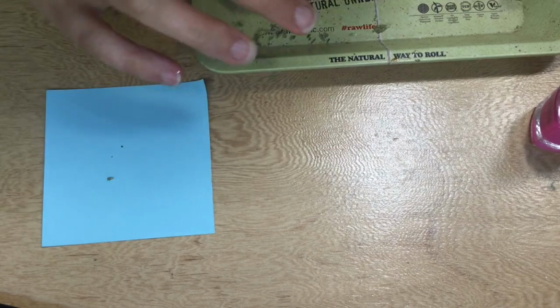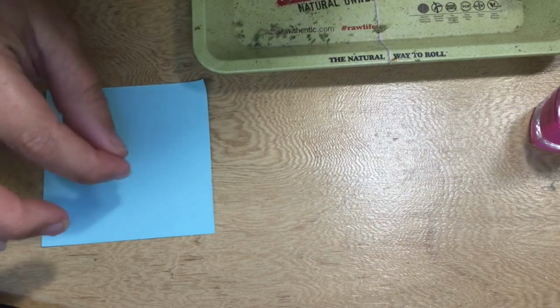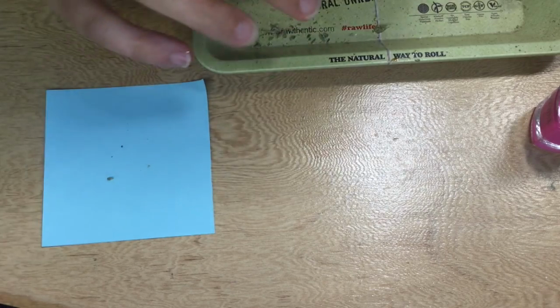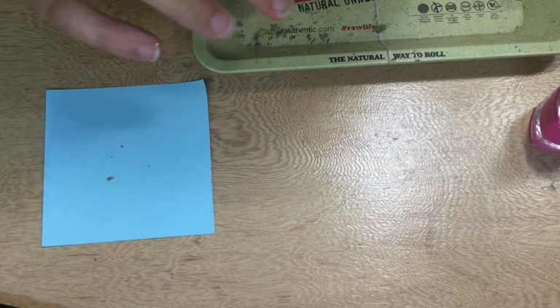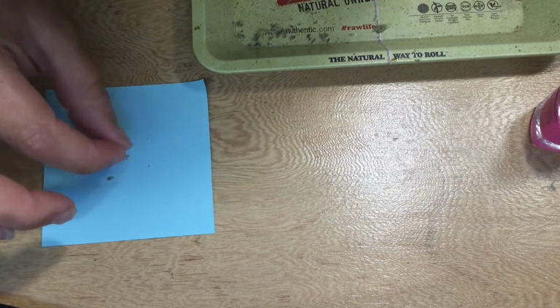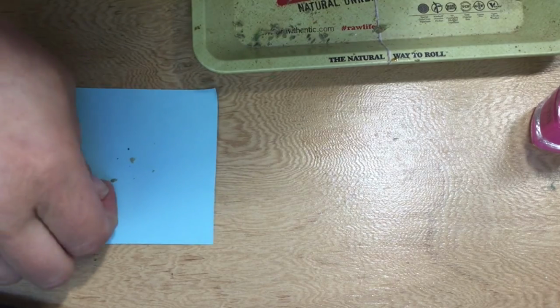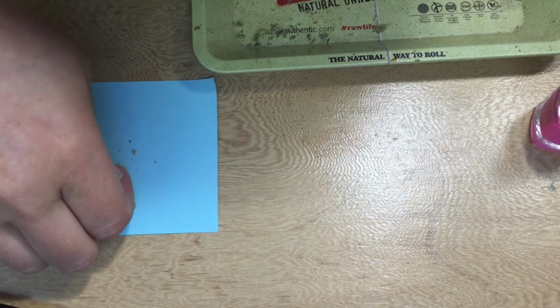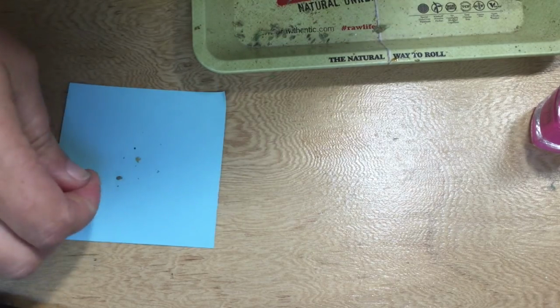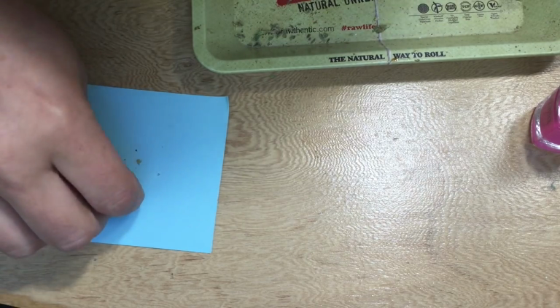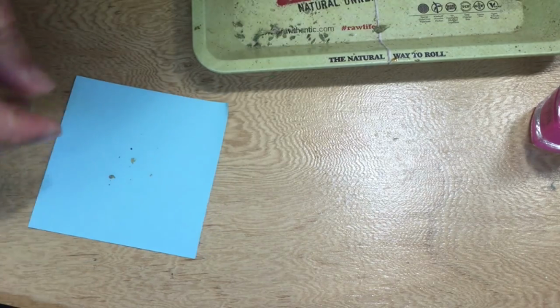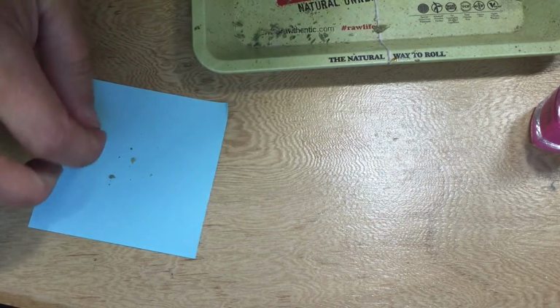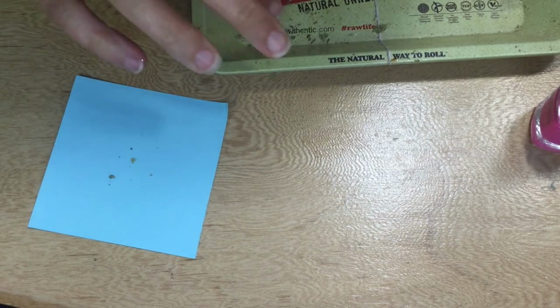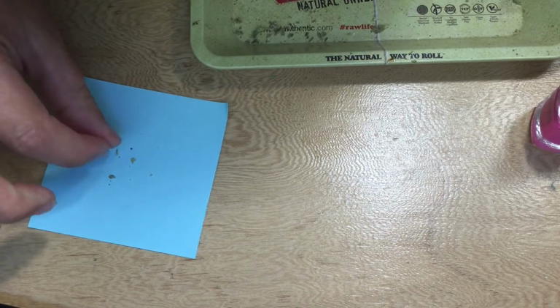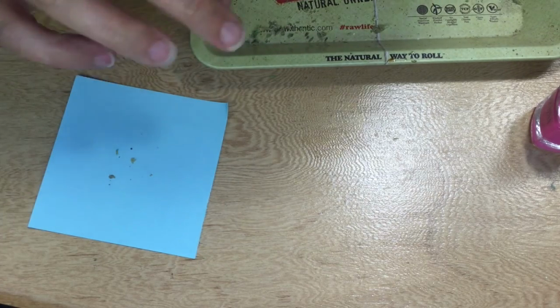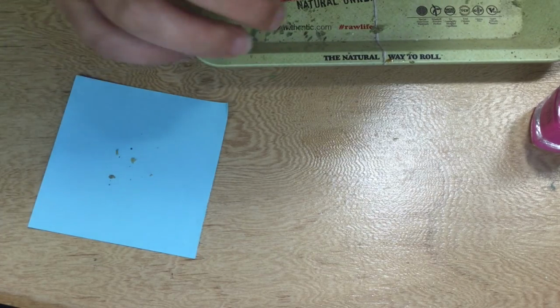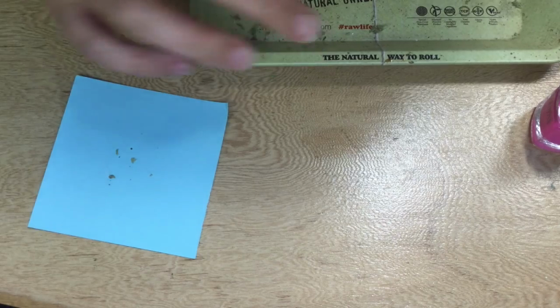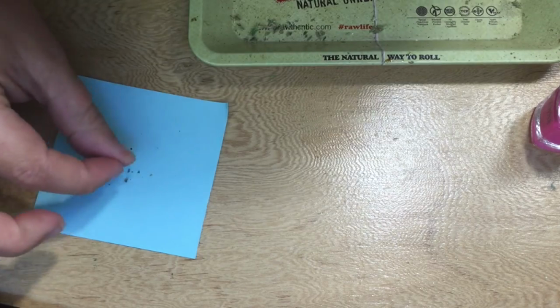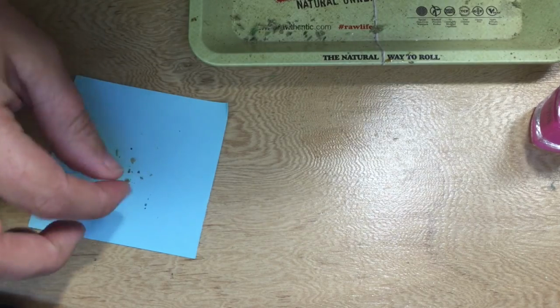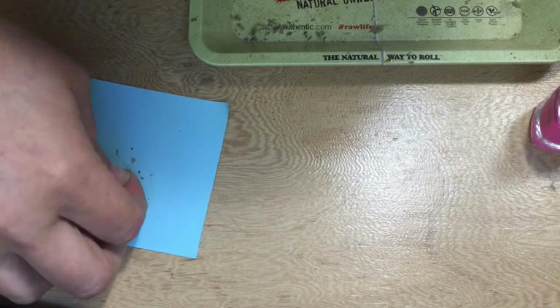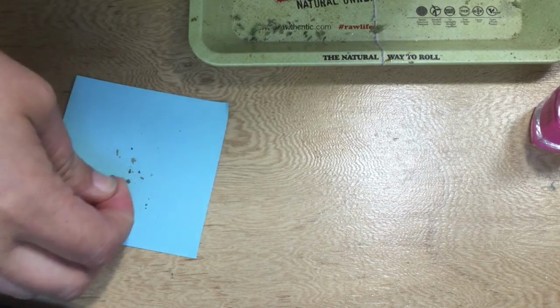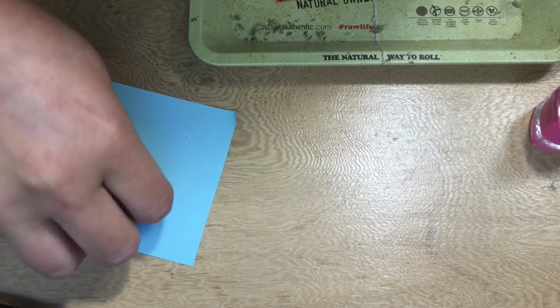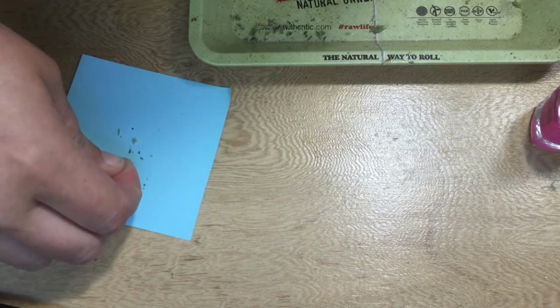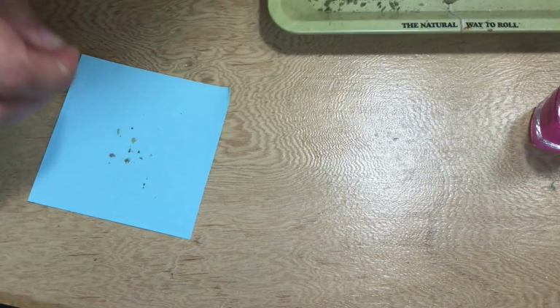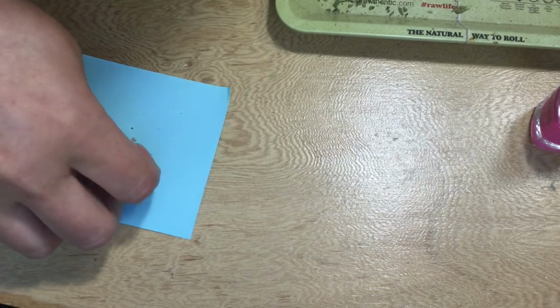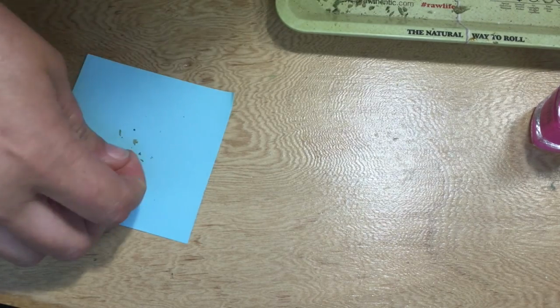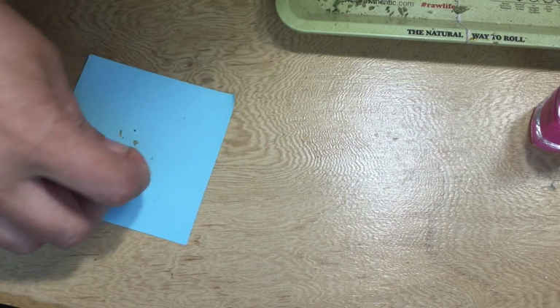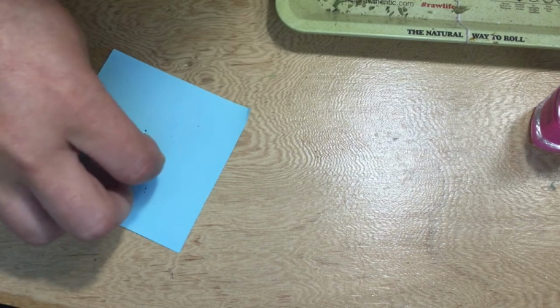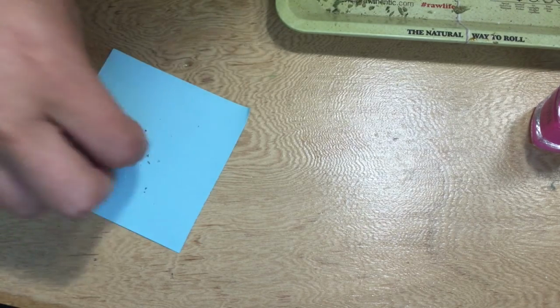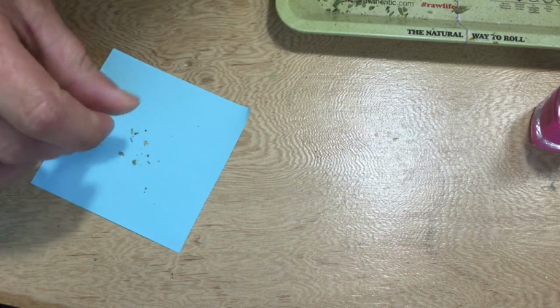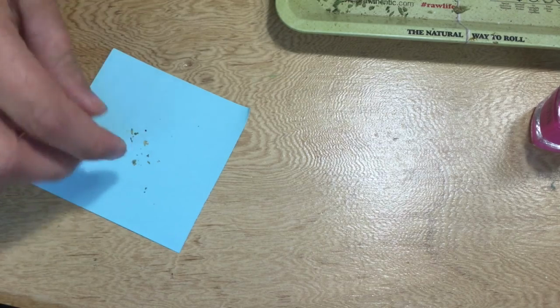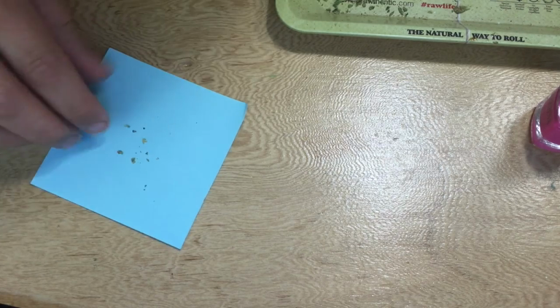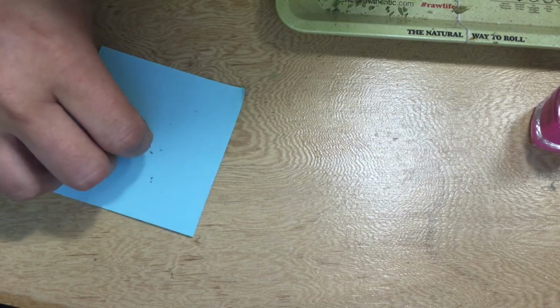Here I have a bunch of my medicinal marijuana crumbs that were left over from my grinder, and I'm just flattening them with the back of my non-colored nail to make sure that they're flat so they'll lie nicely on my nail.